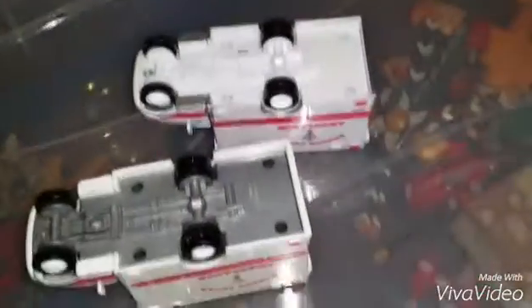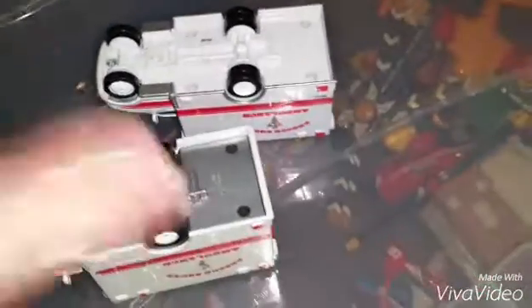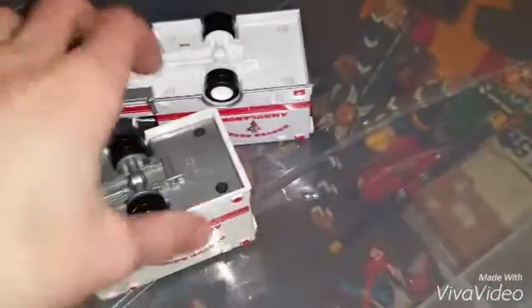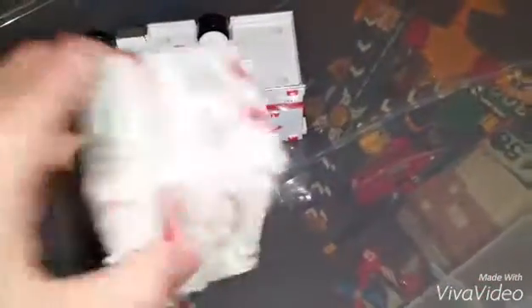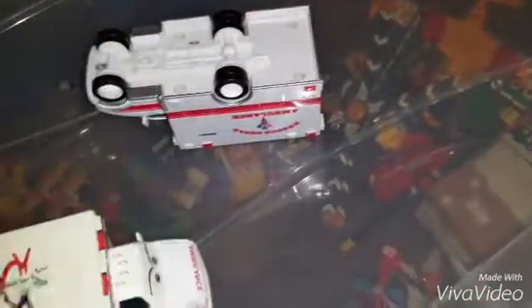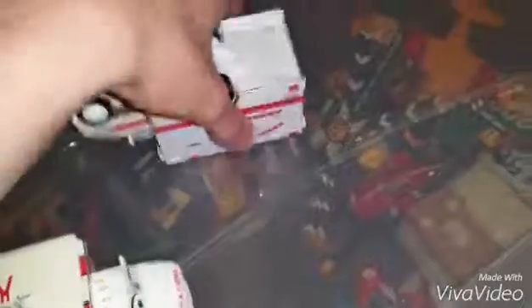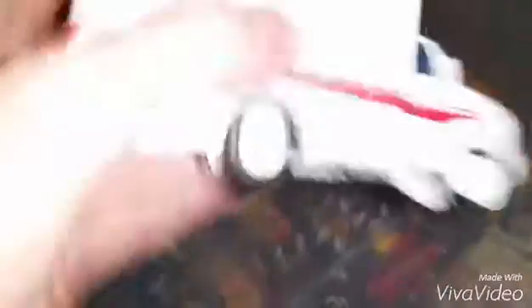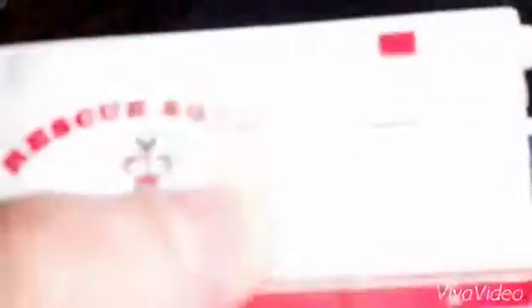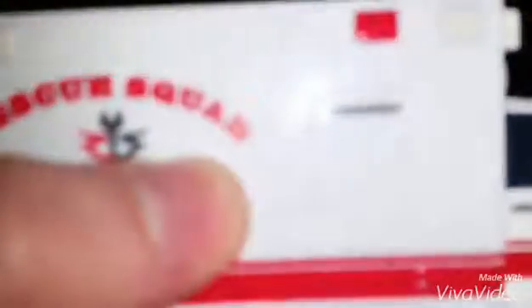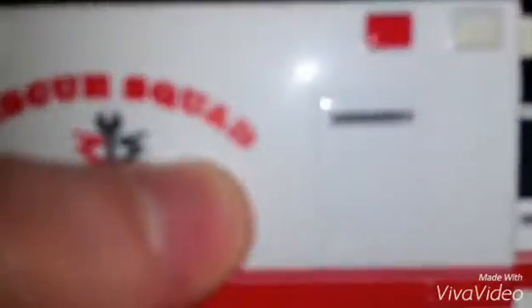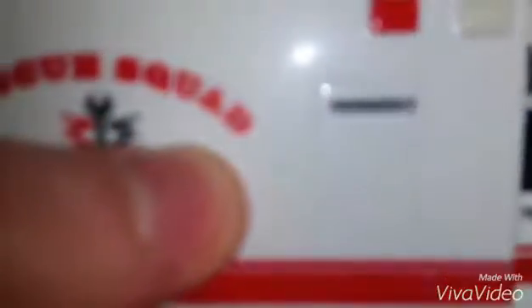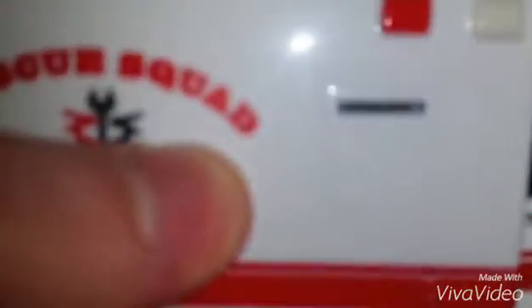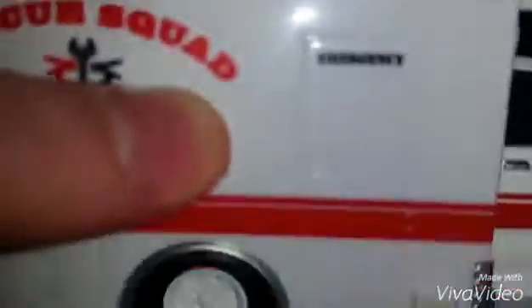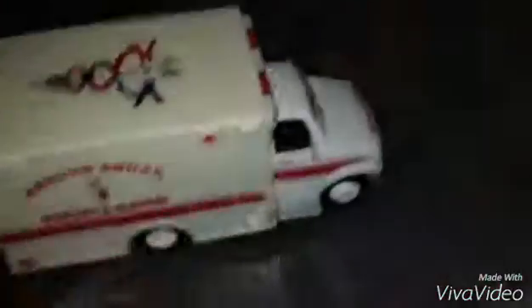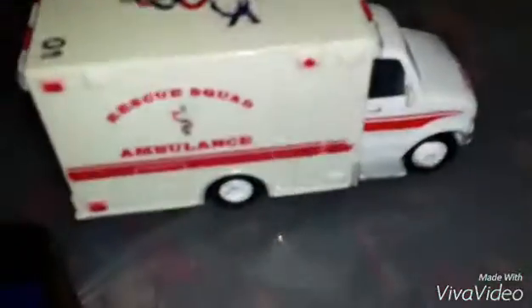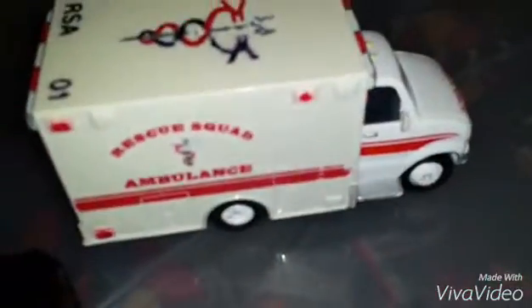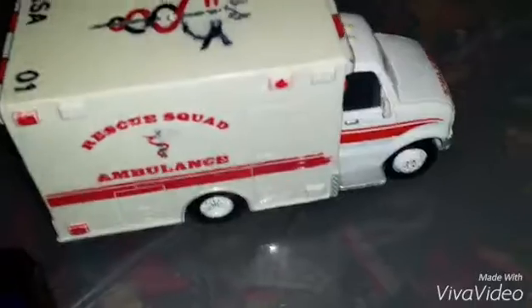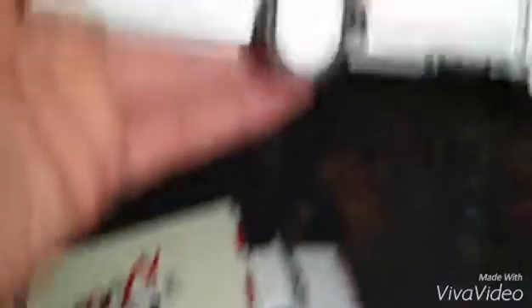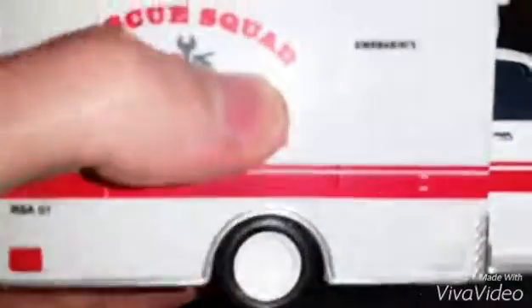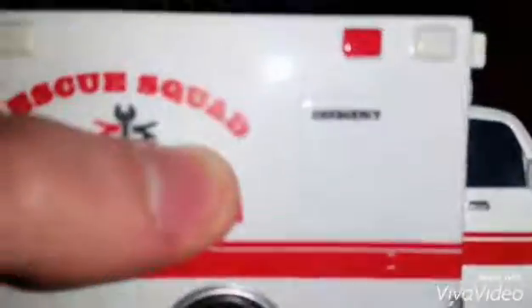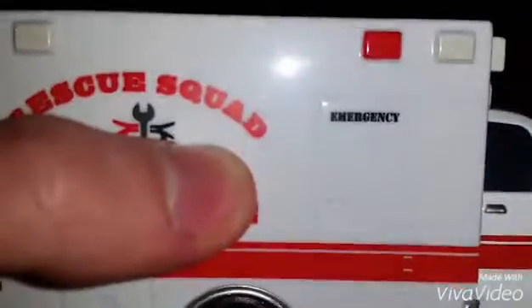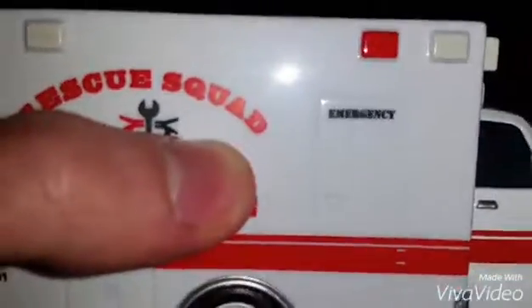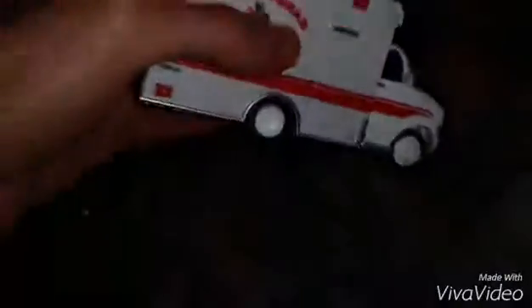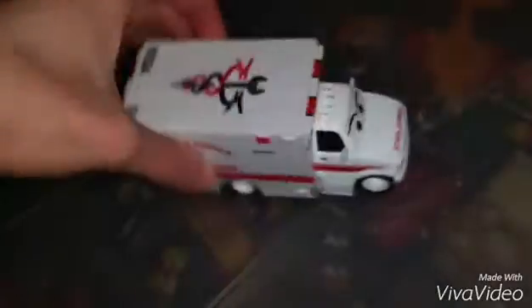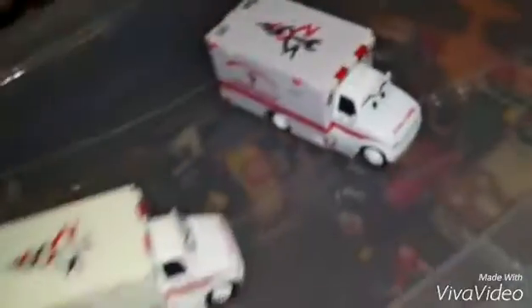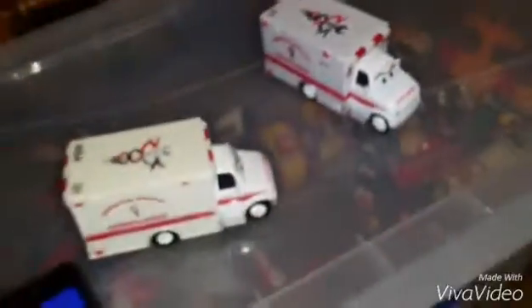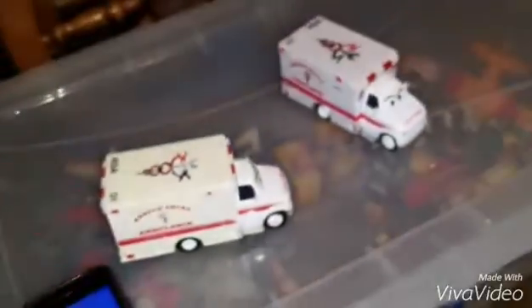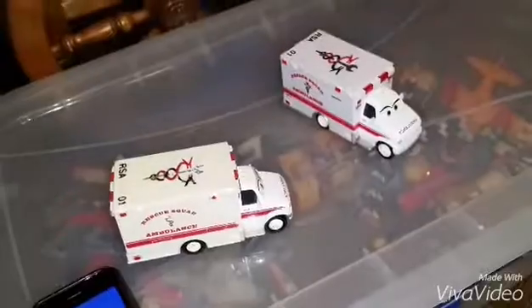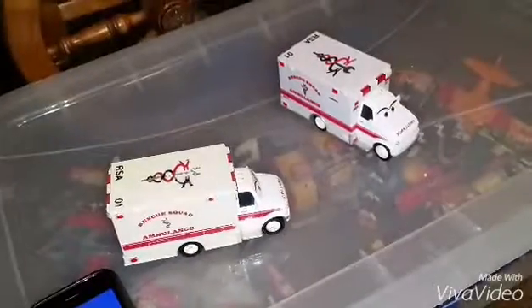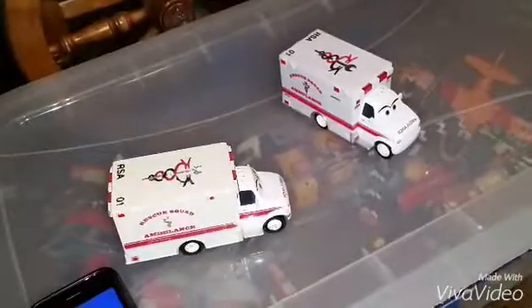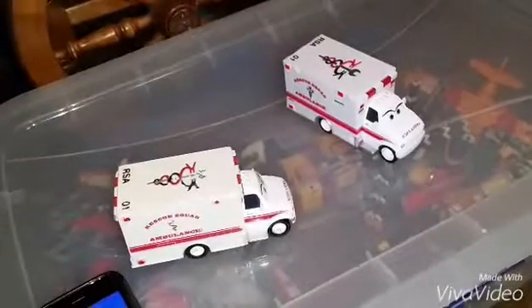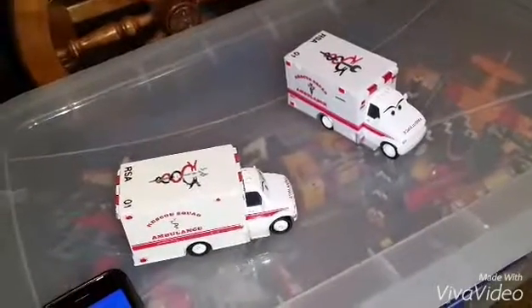Also, it has the word 'emergency' printed on both sides, but the one on my old one got scribbled off because I played with it too roughly when I was younger. That's all about the ambulance.